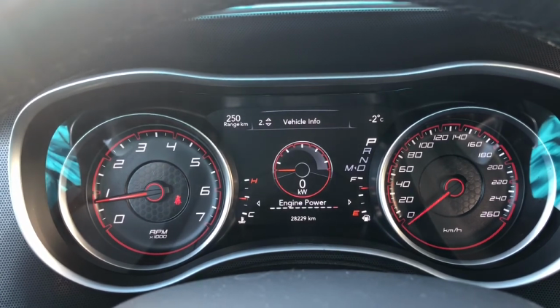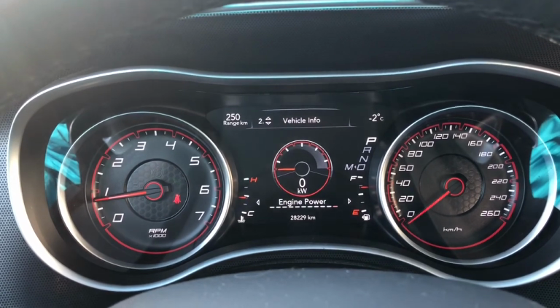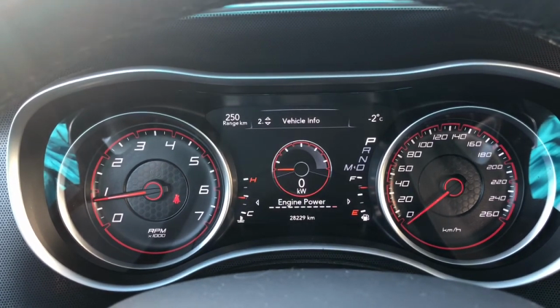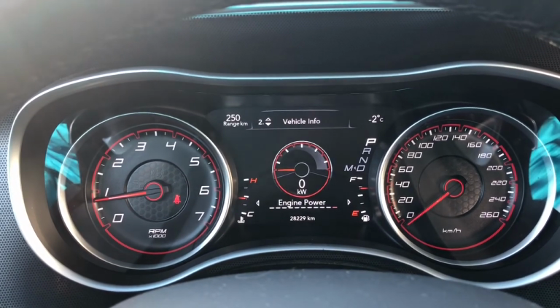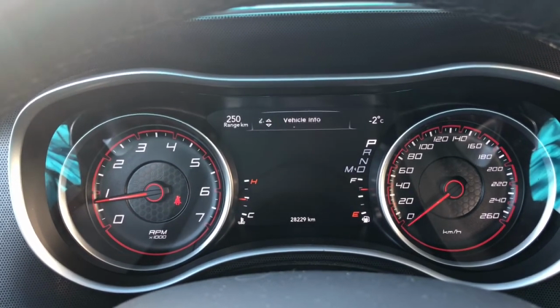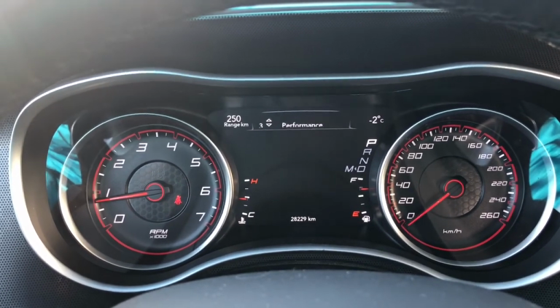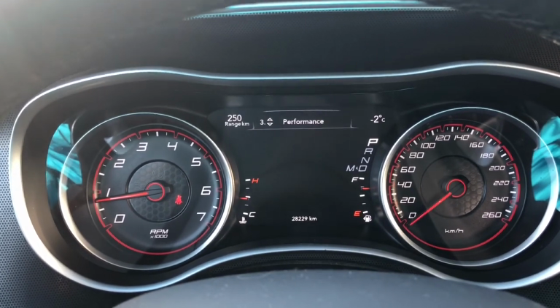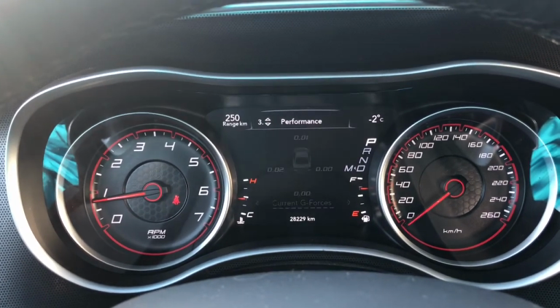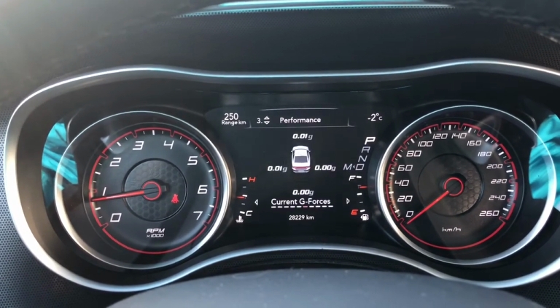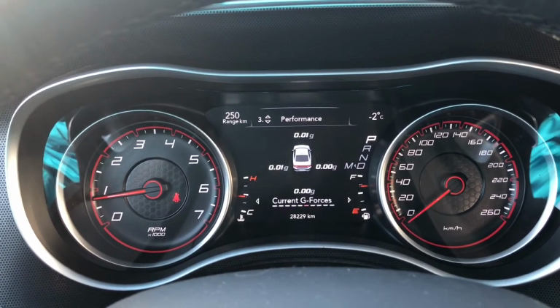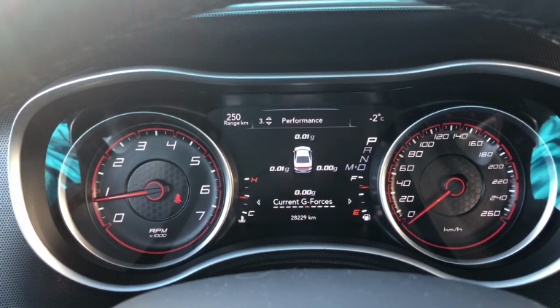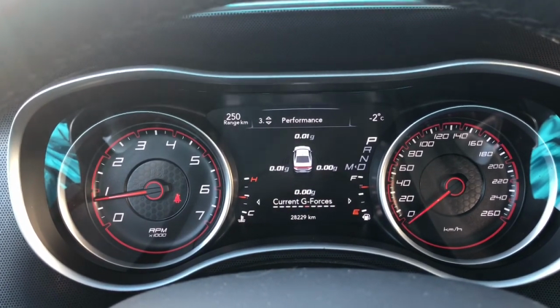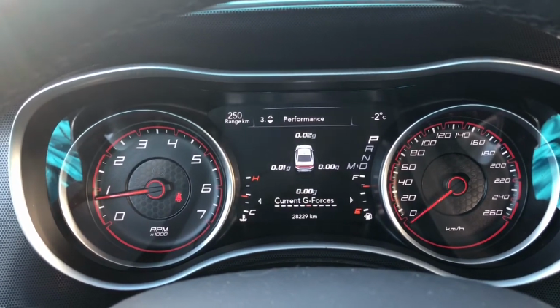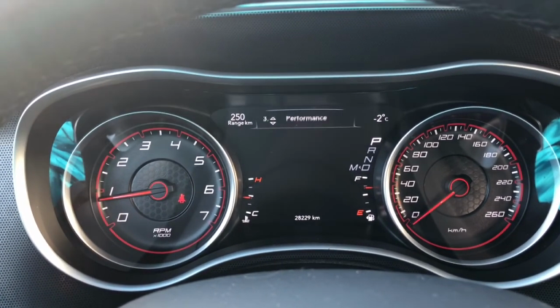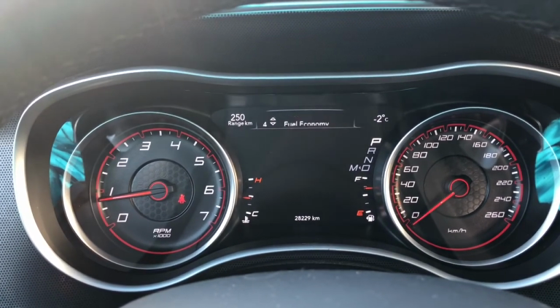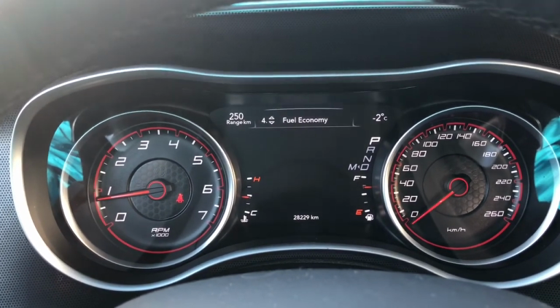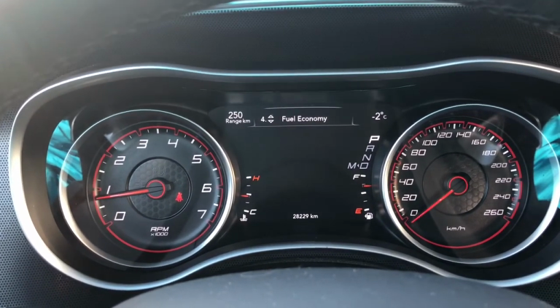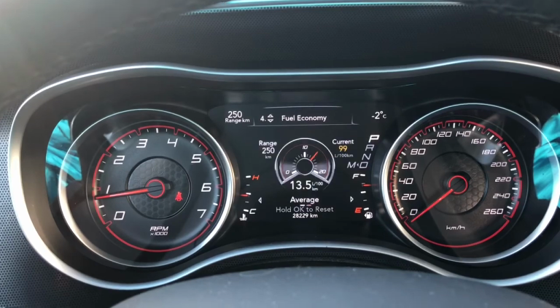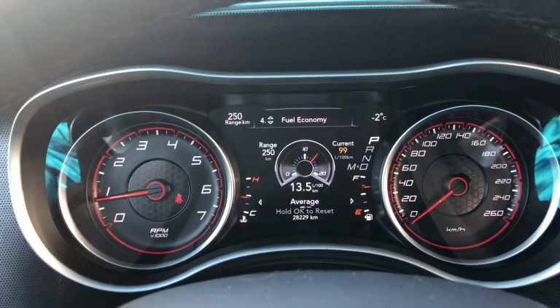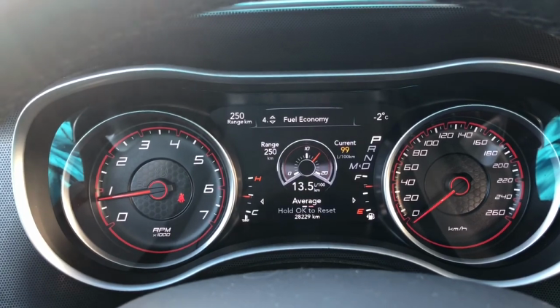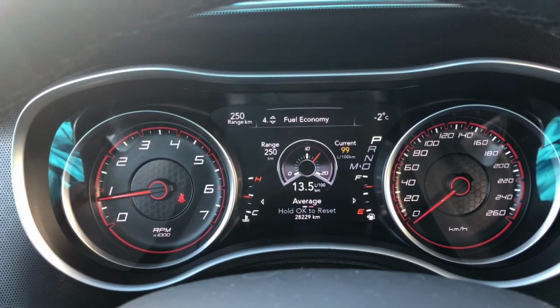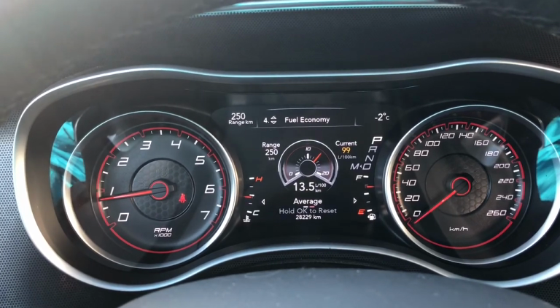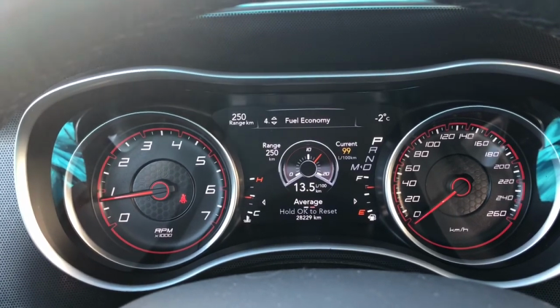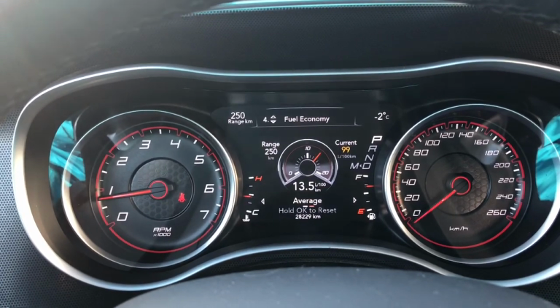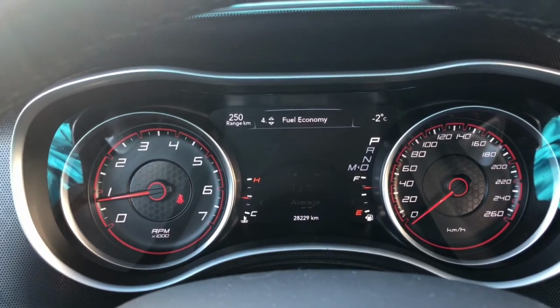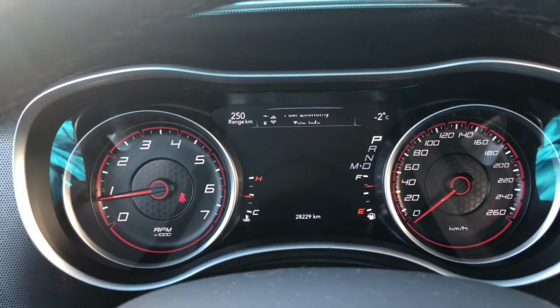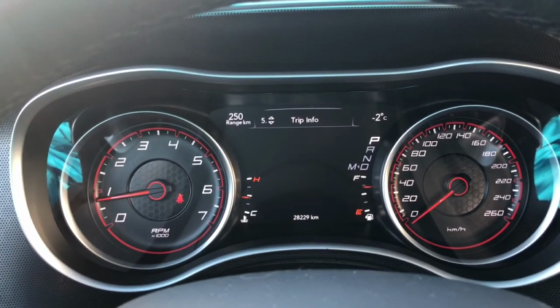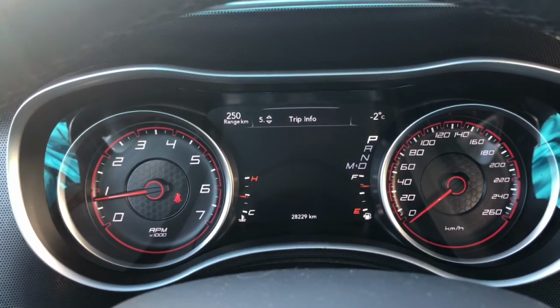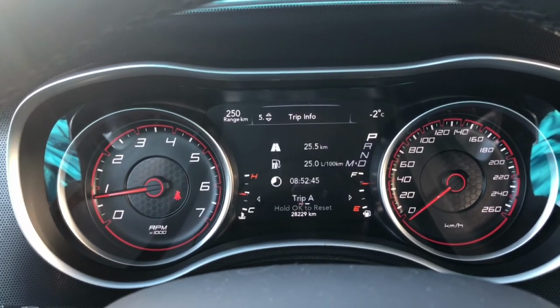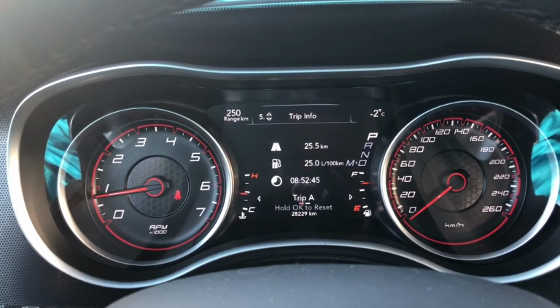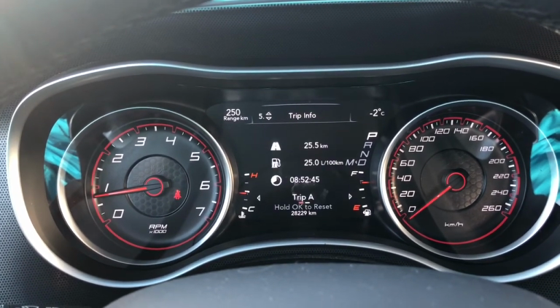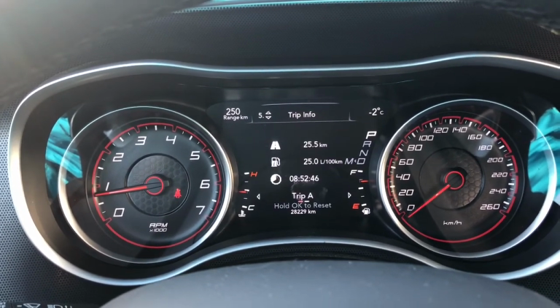The digital dash also displays vehicle information, performance, fuel economy, trip information and many more.